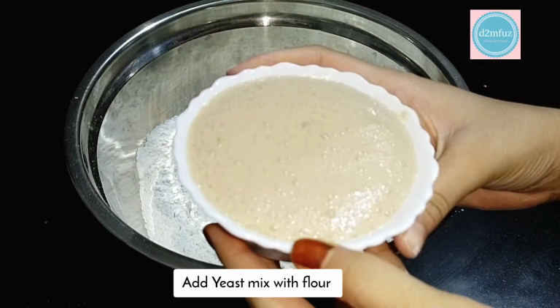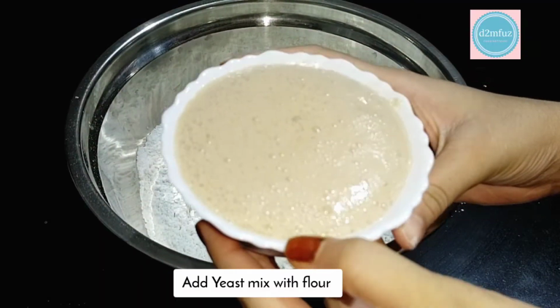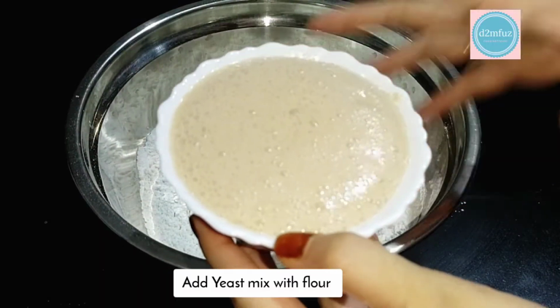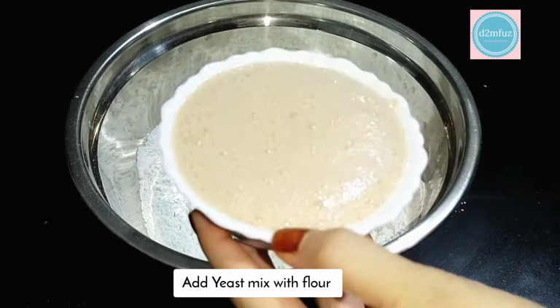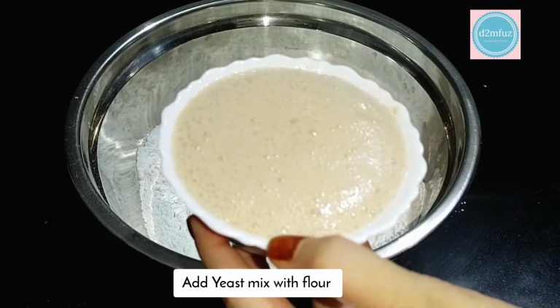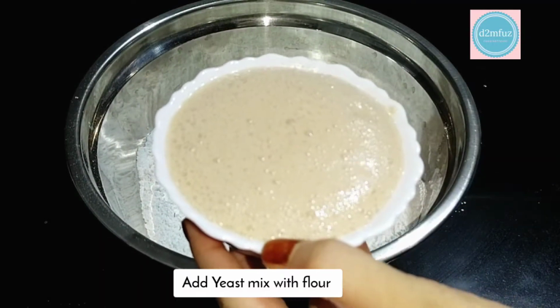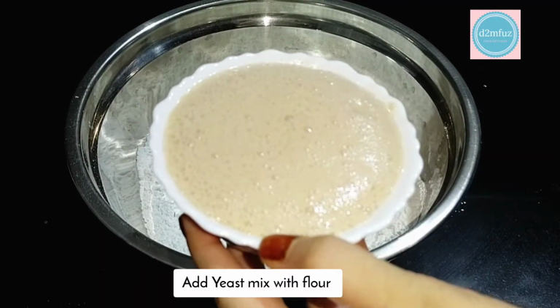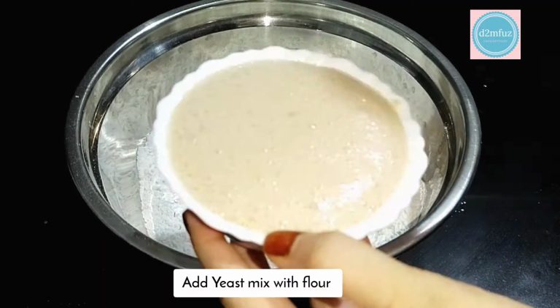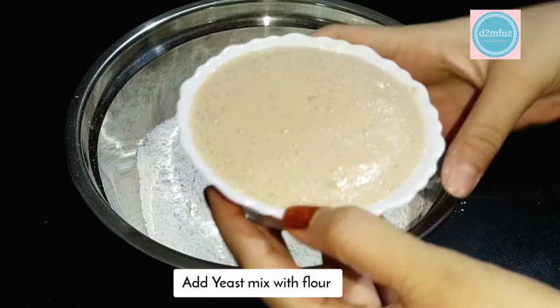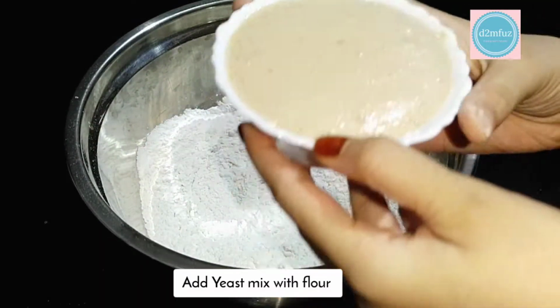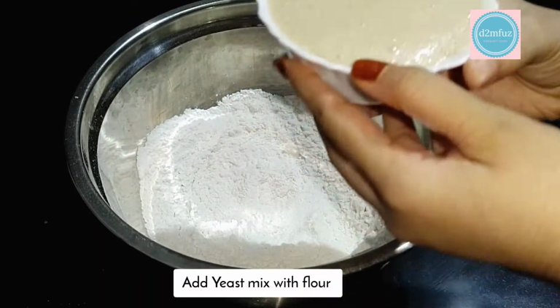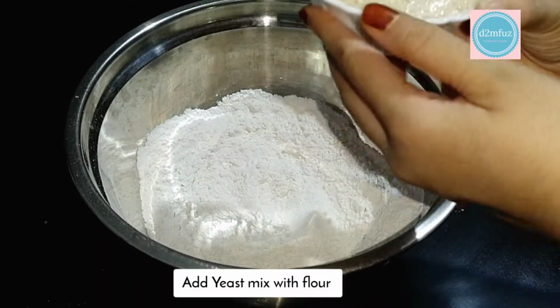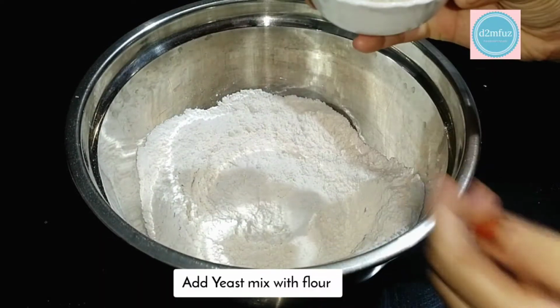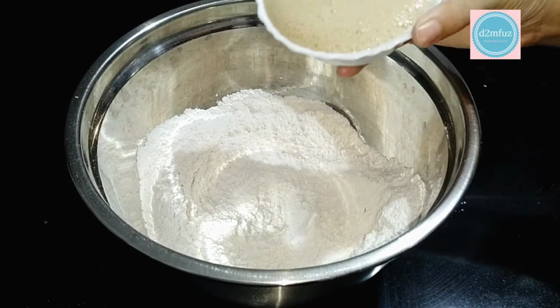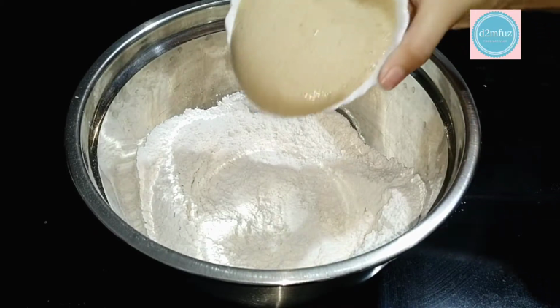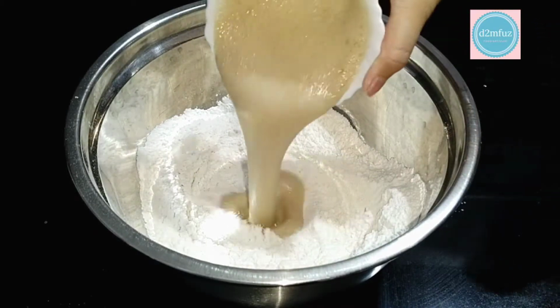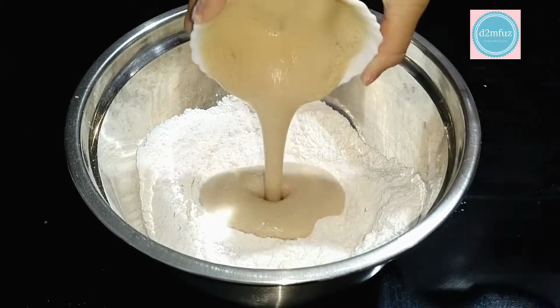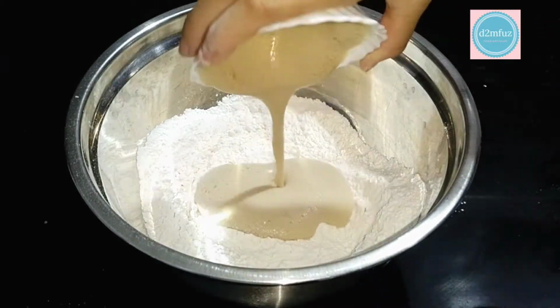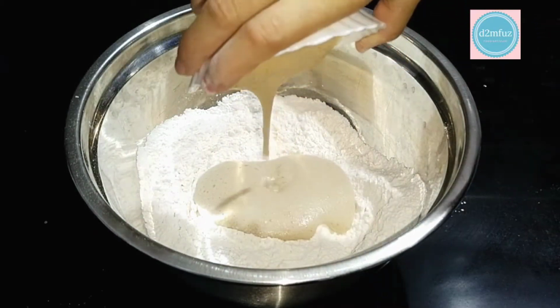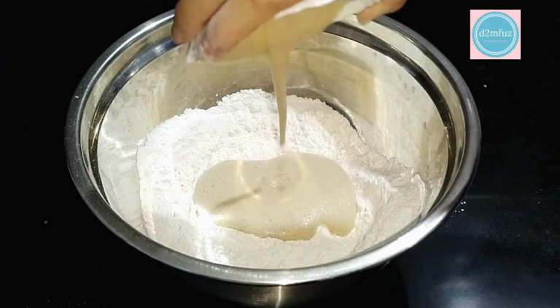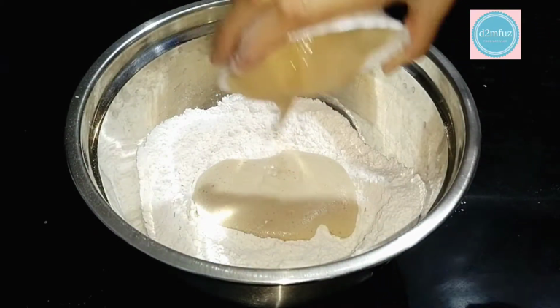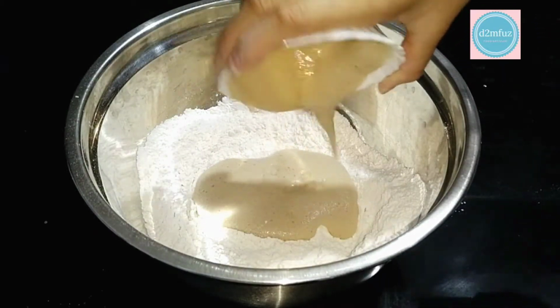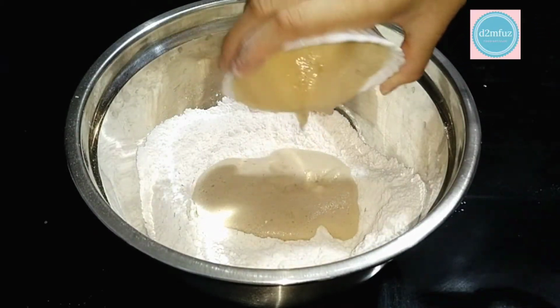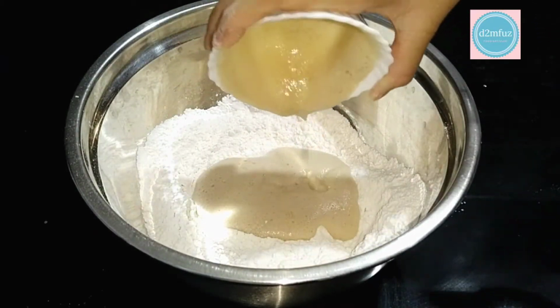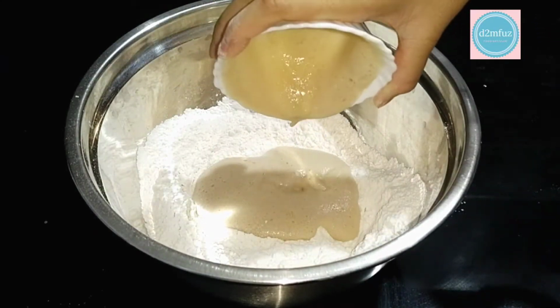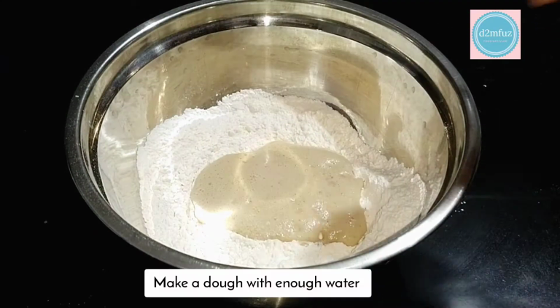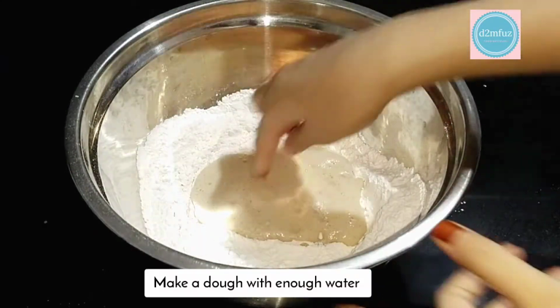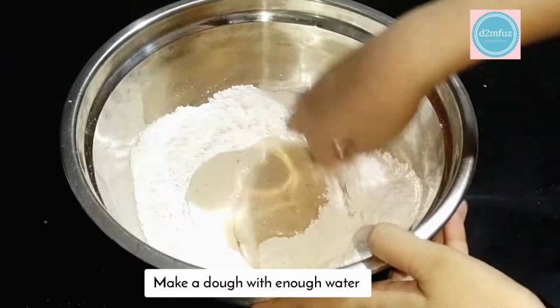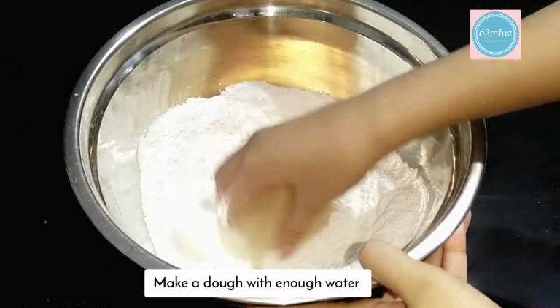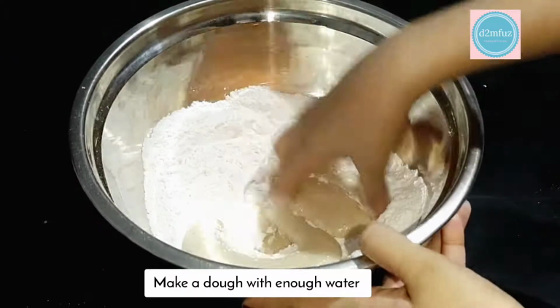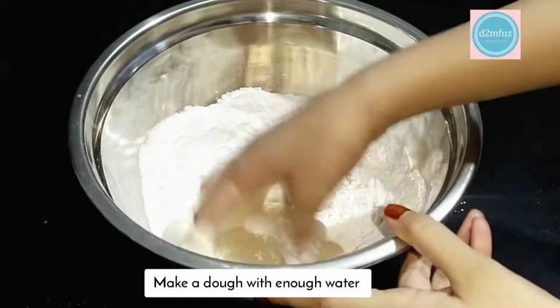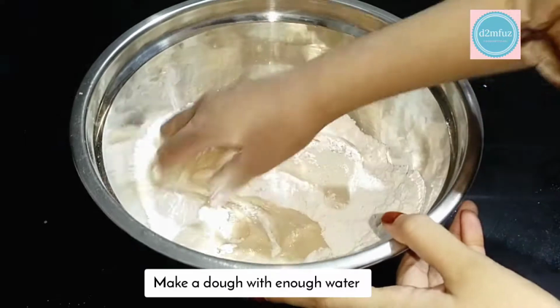Now we will add the yeast mix to the yeast mix. If you have the yeast mix, we will add it in.